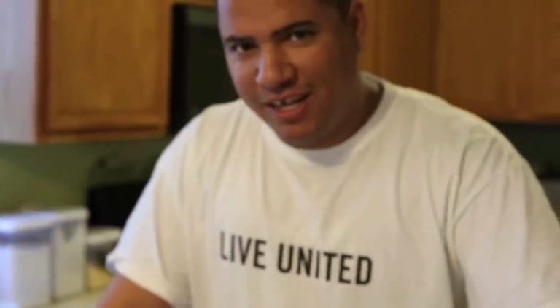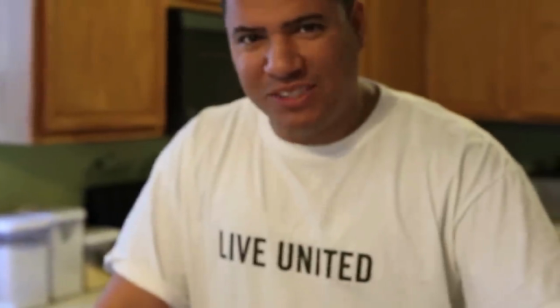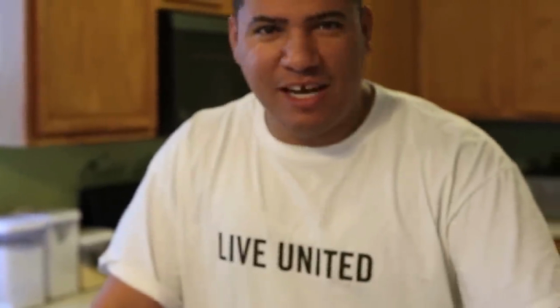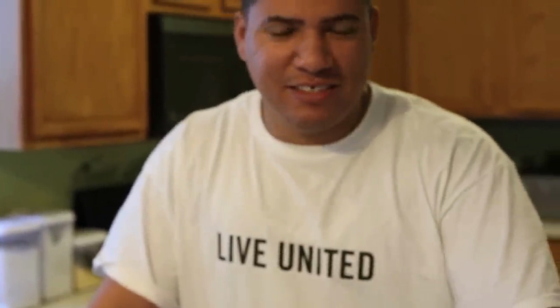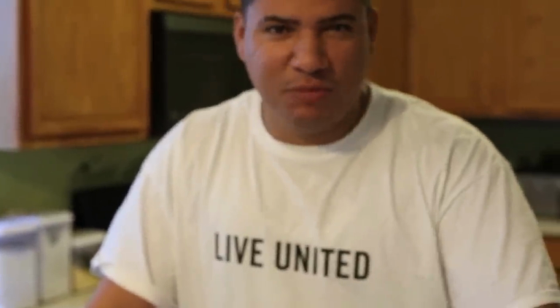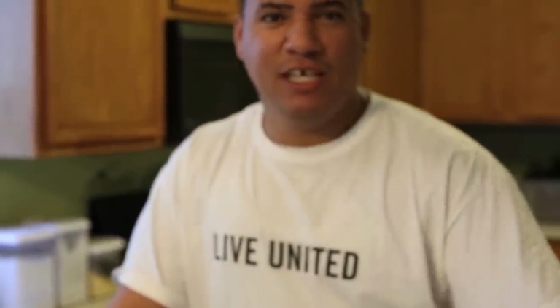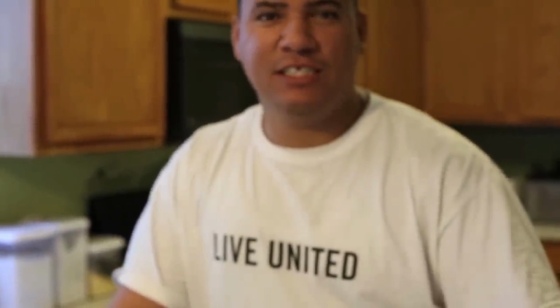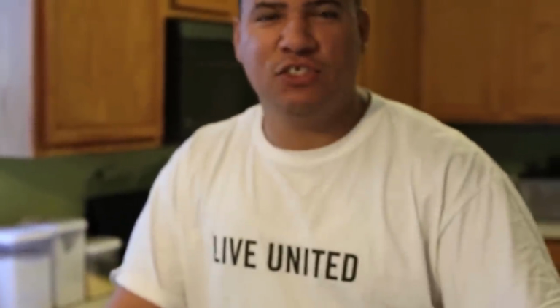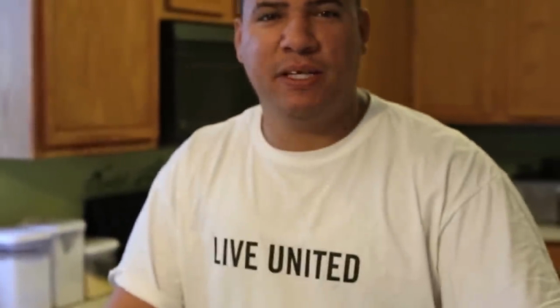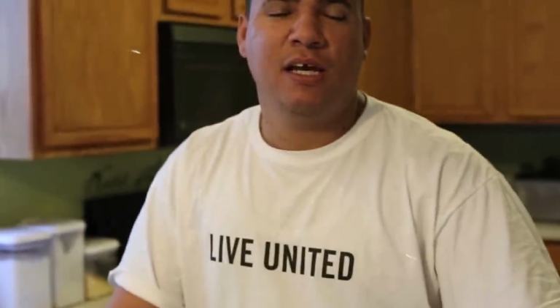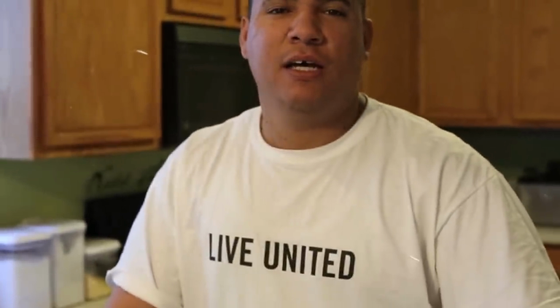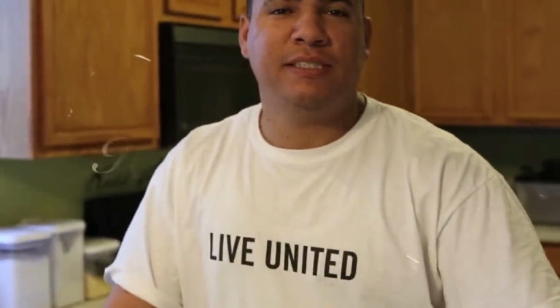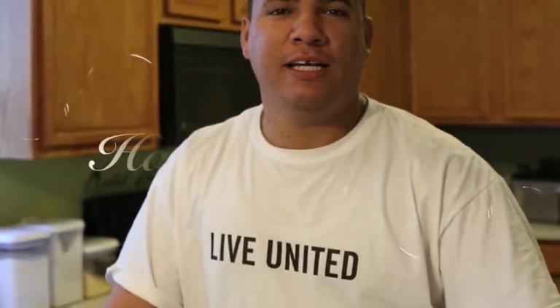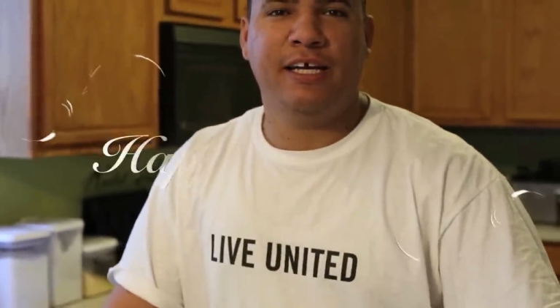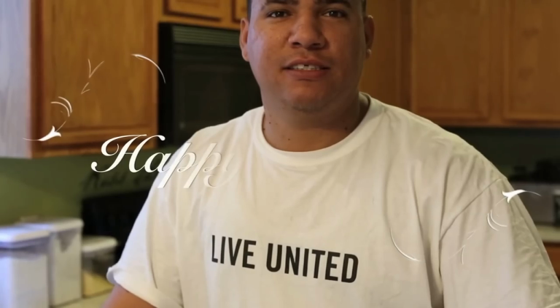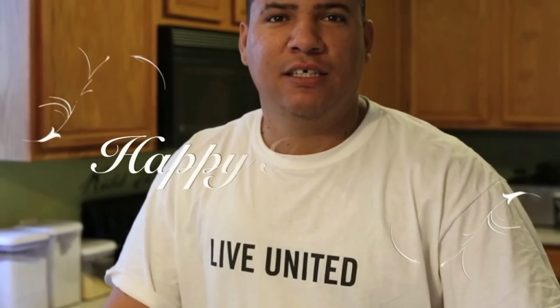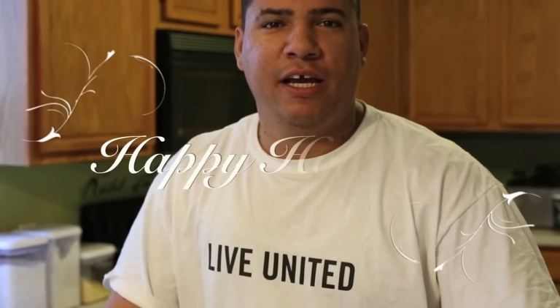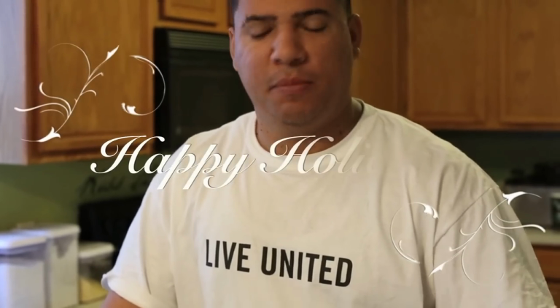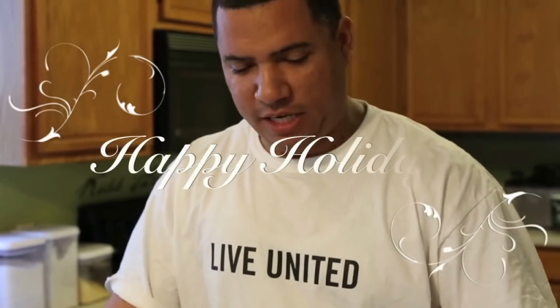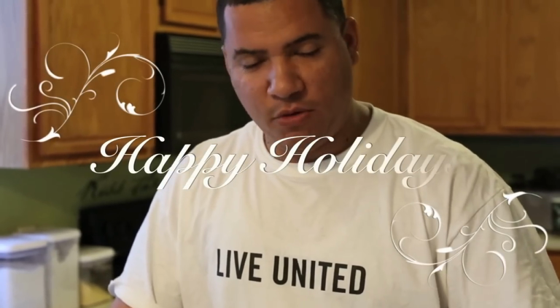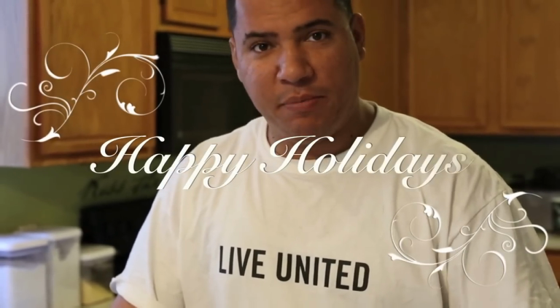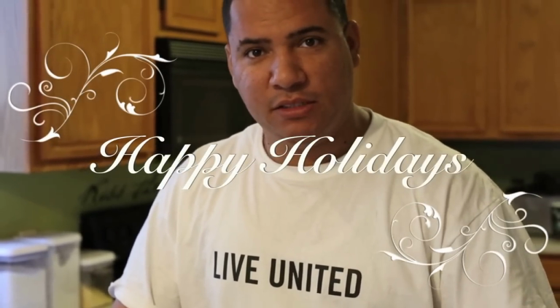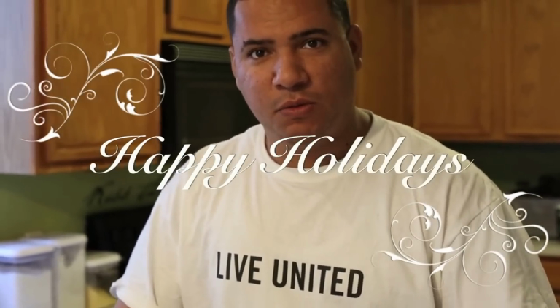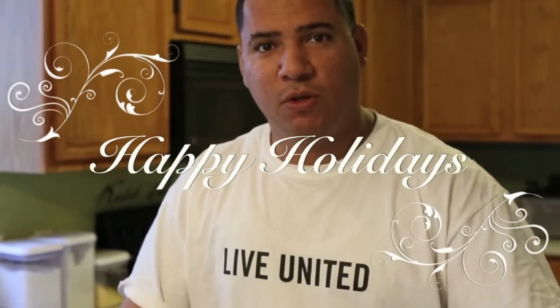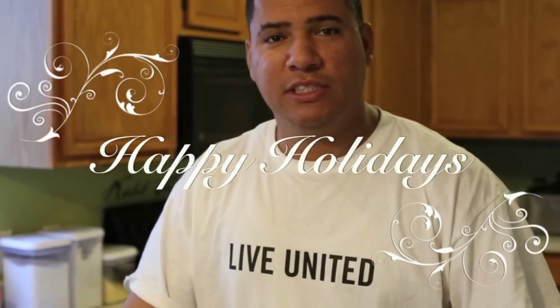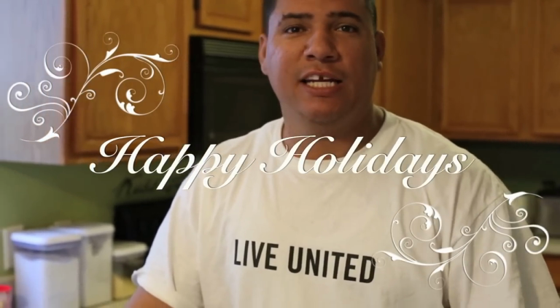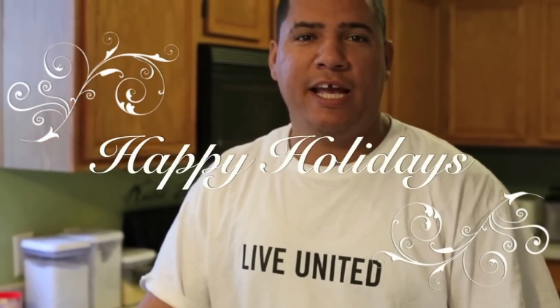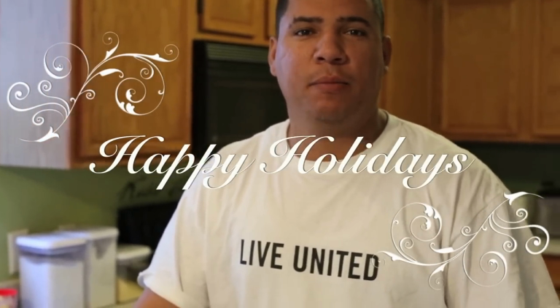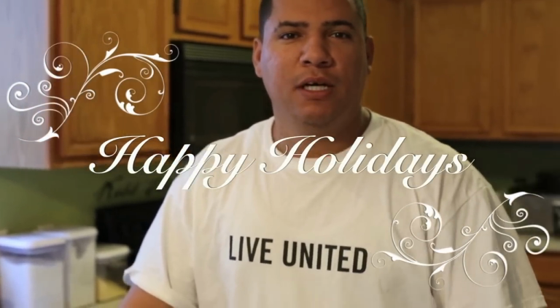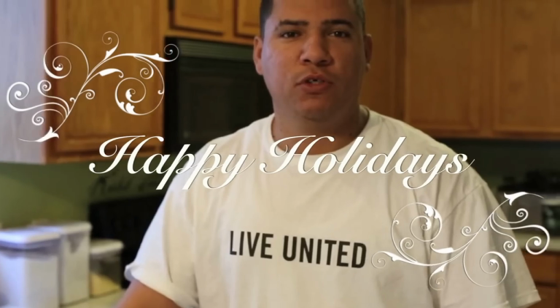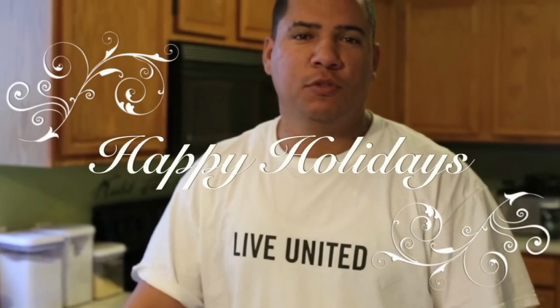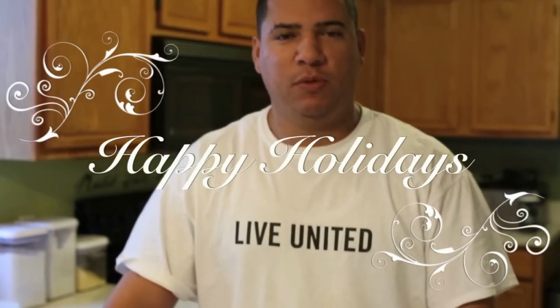Hey, what's up guys? Welcome to another edition of Toothpicks. It's the holidays and today you know what that means — we're going to do this holiday ham. I'm going to do it the Toothpicks way.